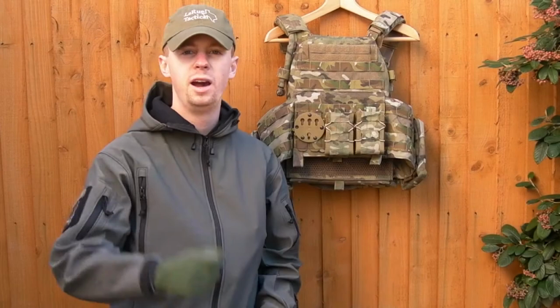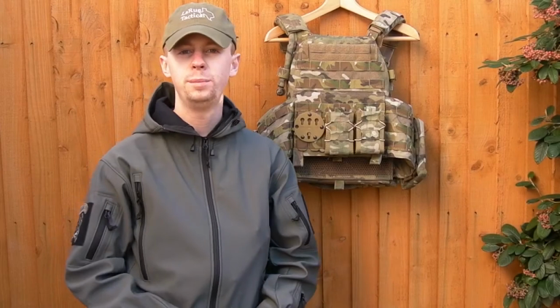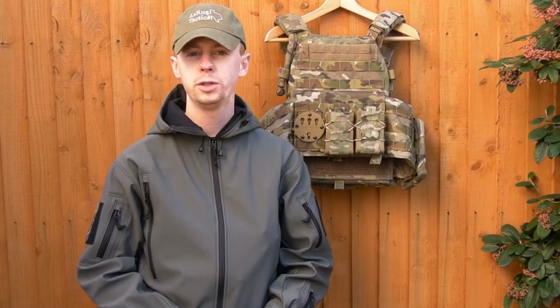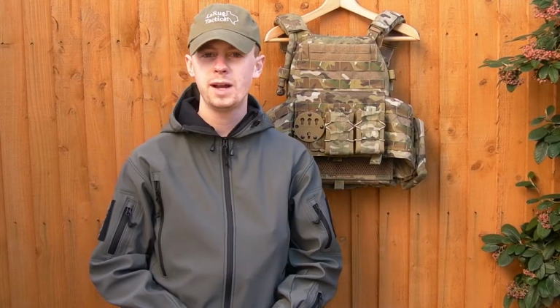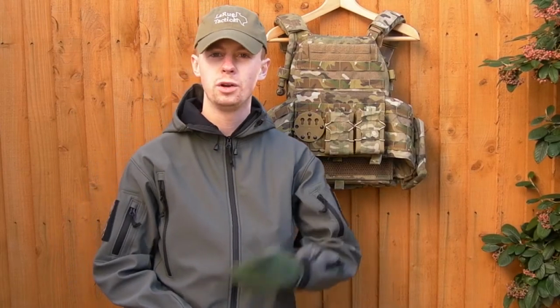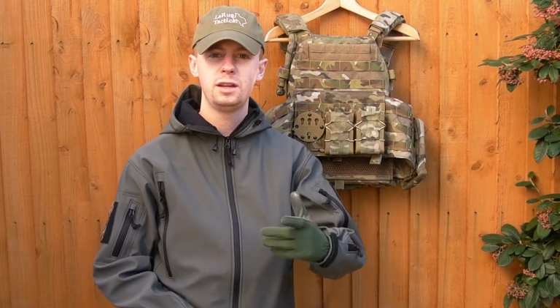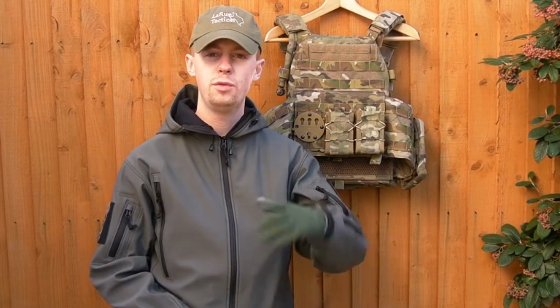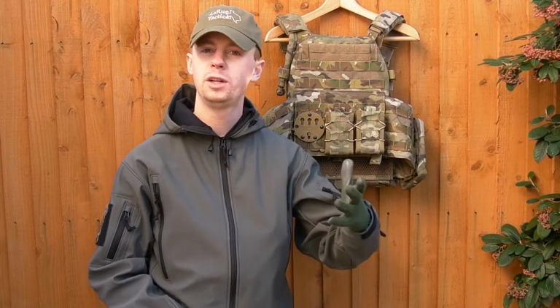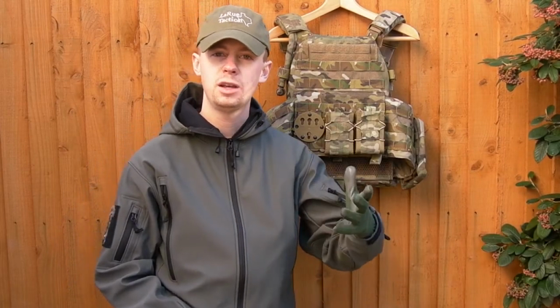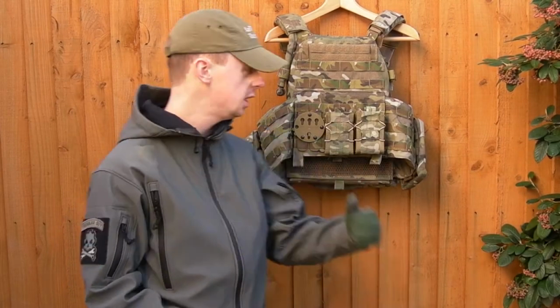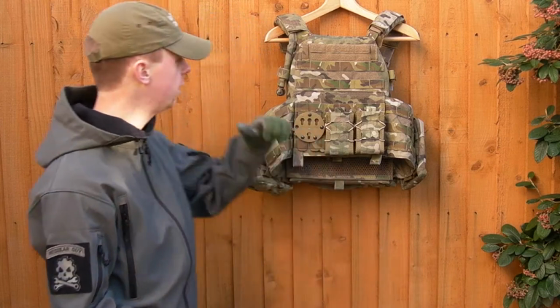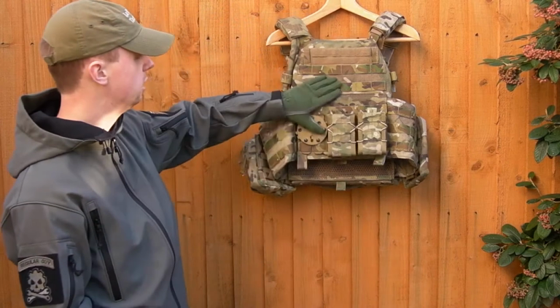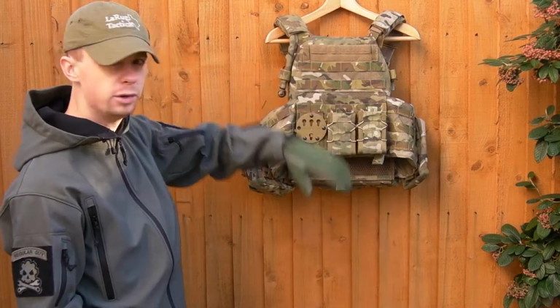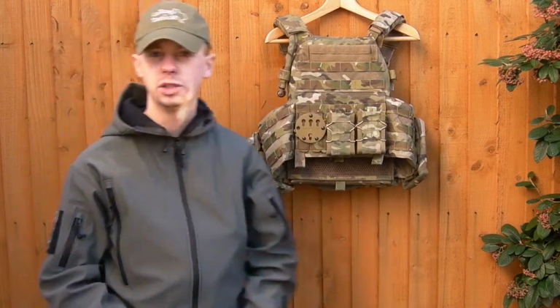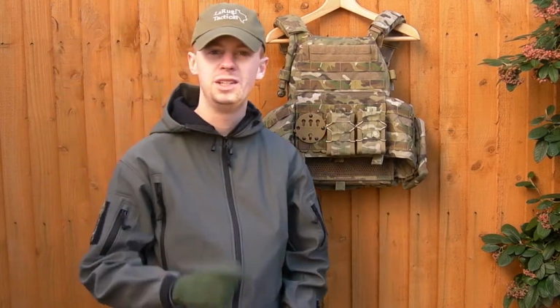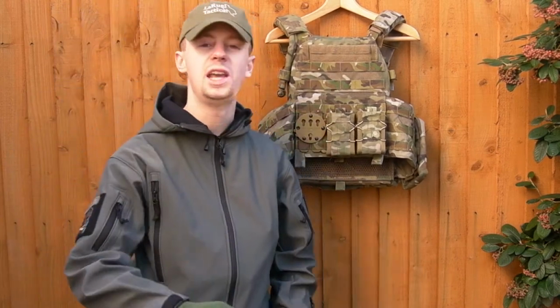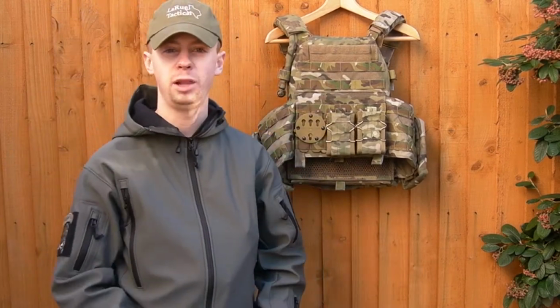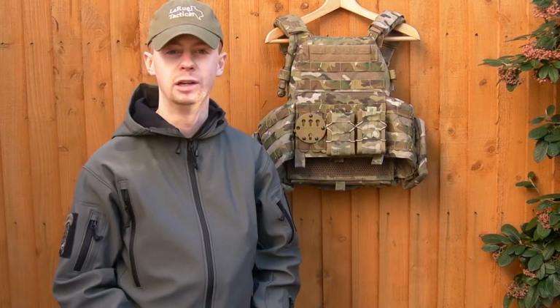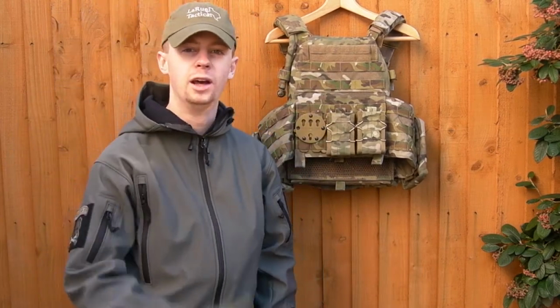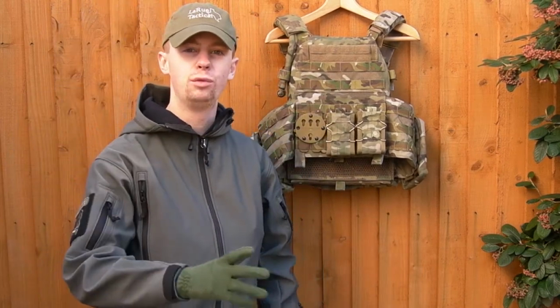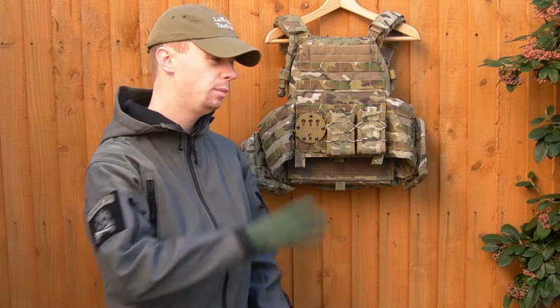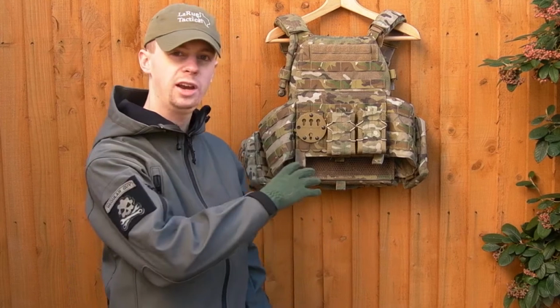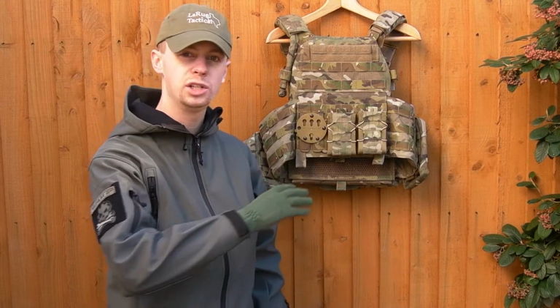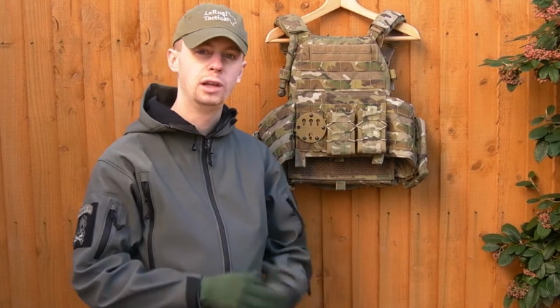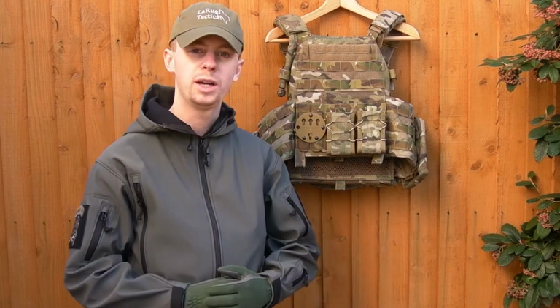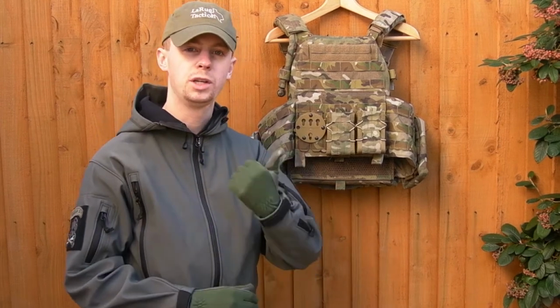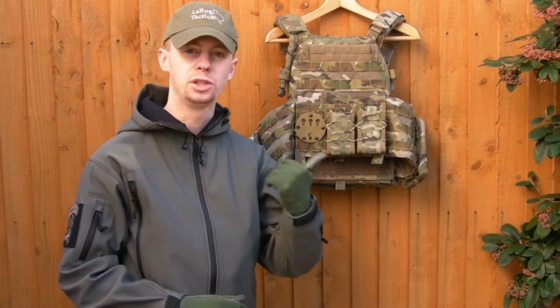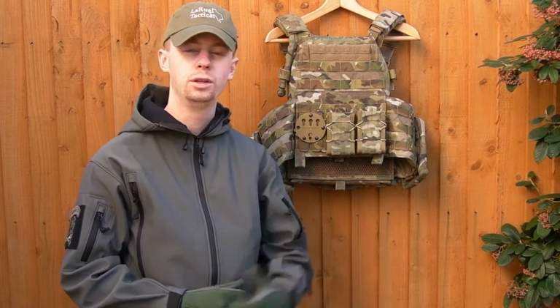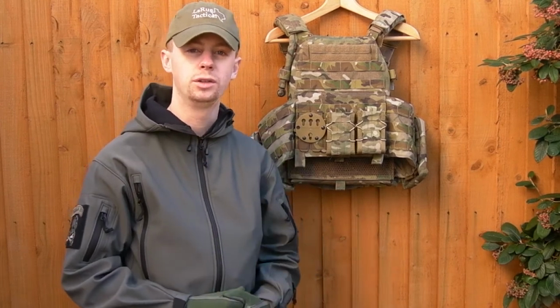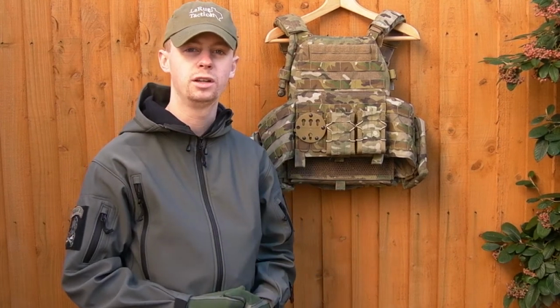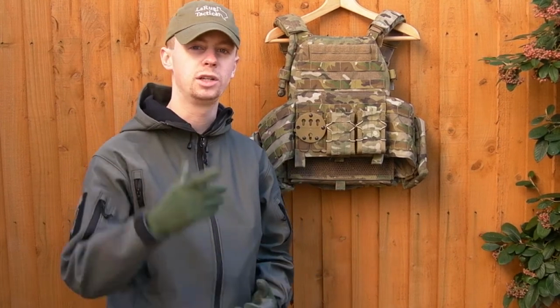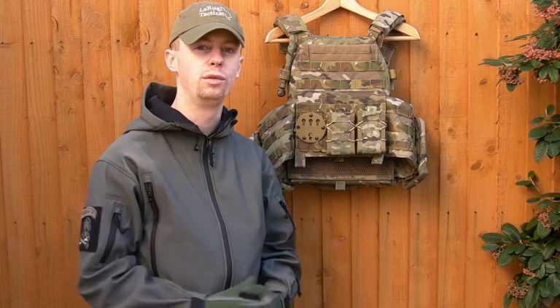Hey there everyone, my name's Chris, welcome back. We've got another gear overview video today — we're going to take a look at the Warrior Assault Systems DCS plate carrier. I did a review on the basic carrier itself a little while back; you can click just here on the carrier and that'll take you to the review.